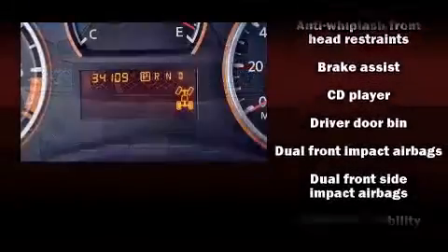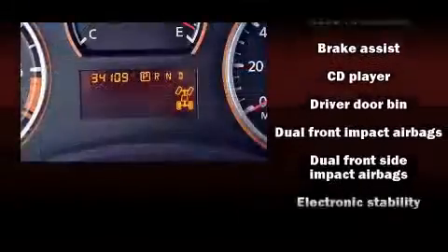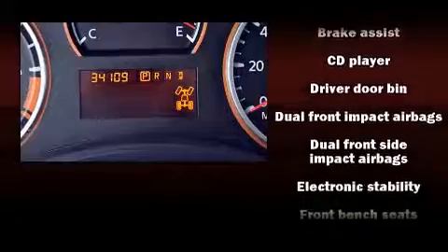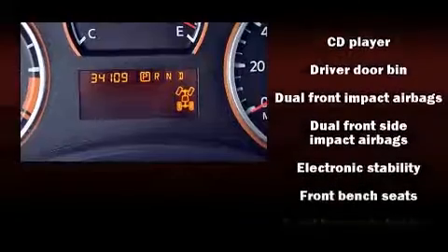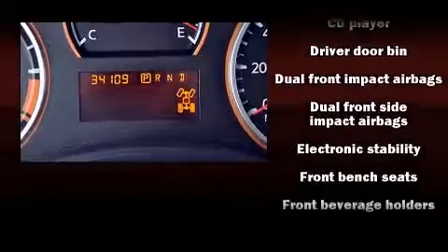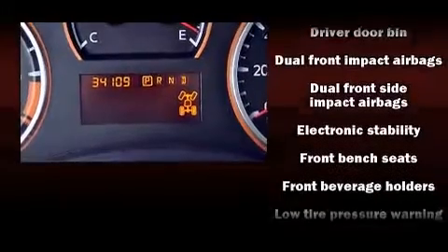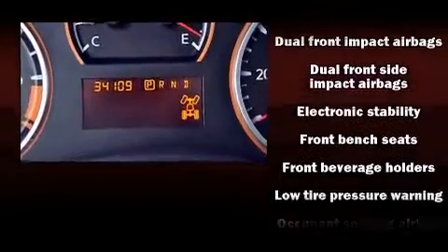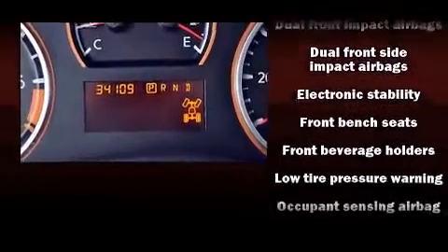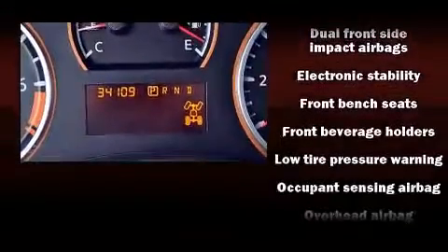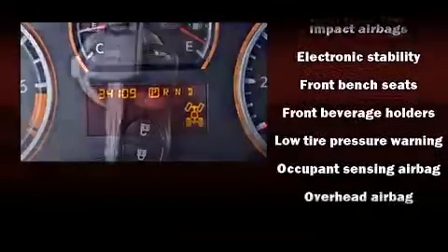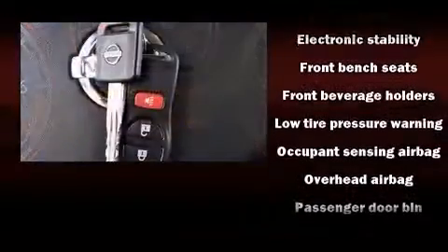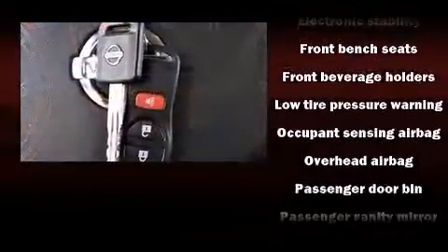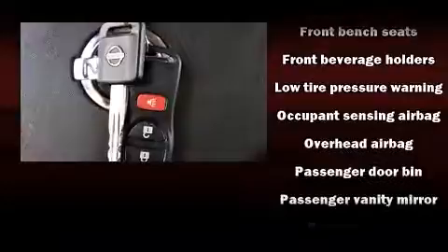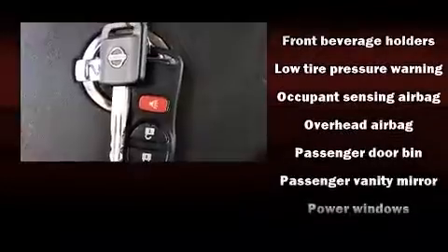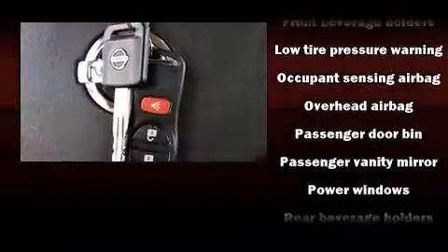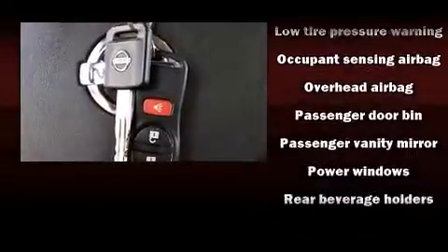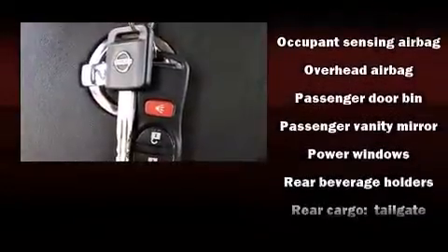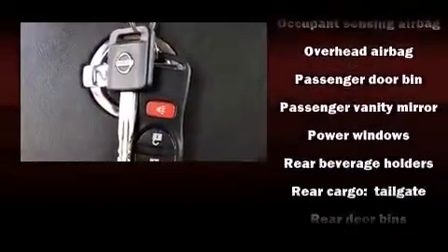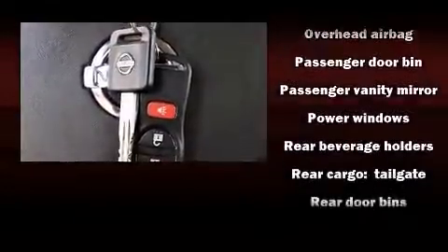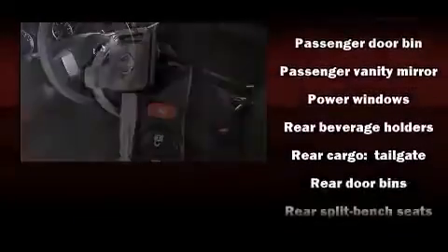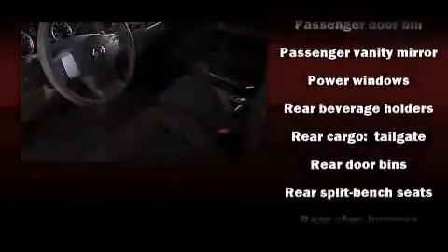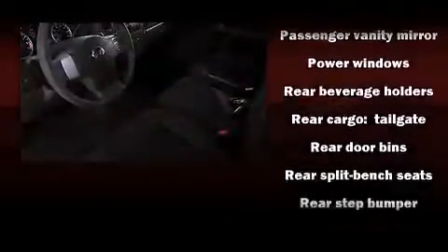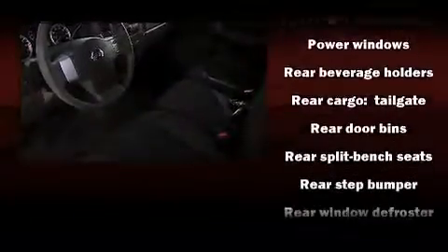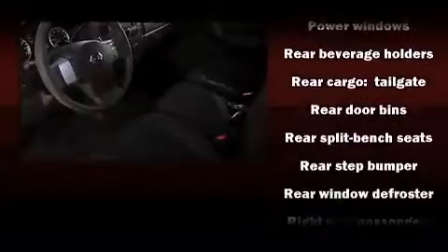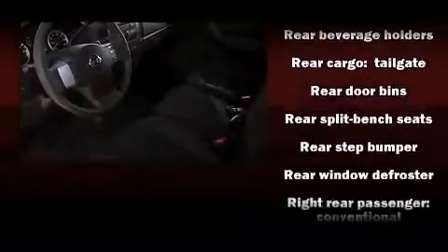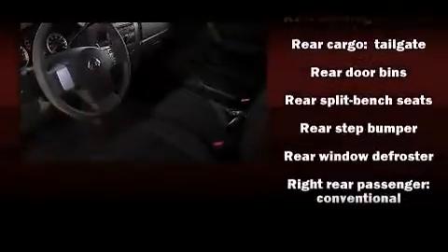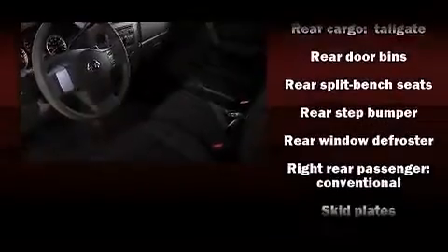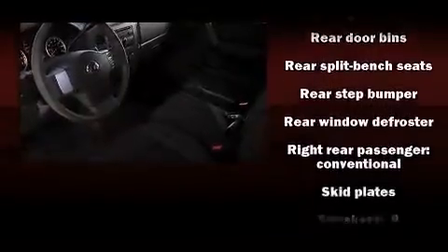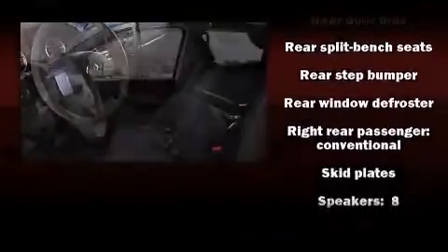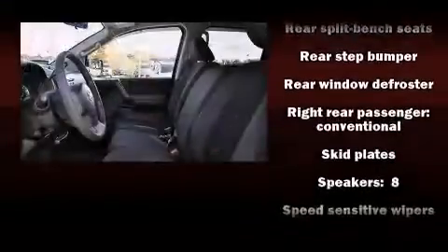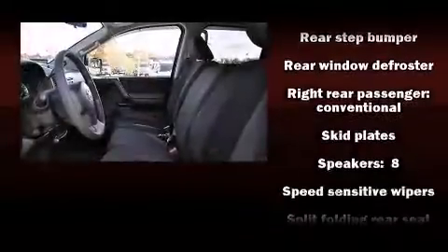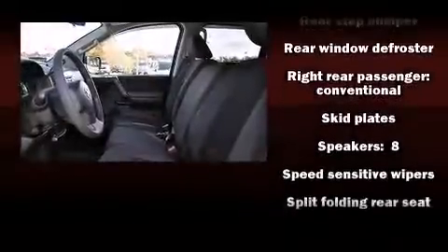Safety equipment has been integrated throughout, including head curtain airbags, anti-whiplash front head restraints, and four-wheel disc brakes with ABS. Various mechanical systems are monitored by electronic stability control, keeping you on your intended path.